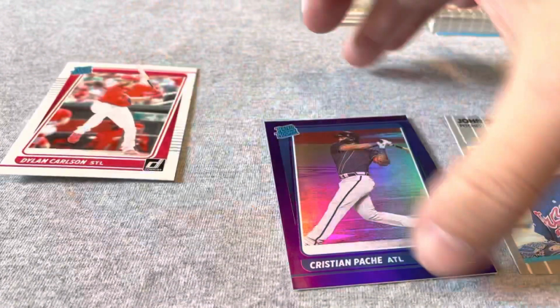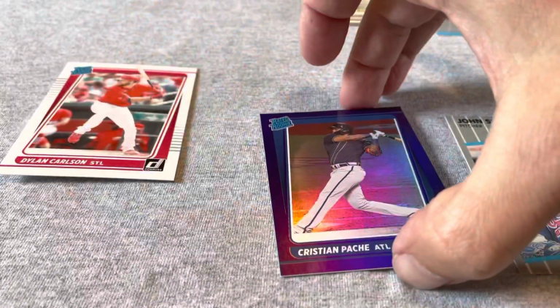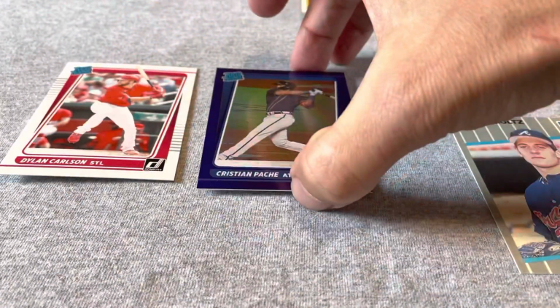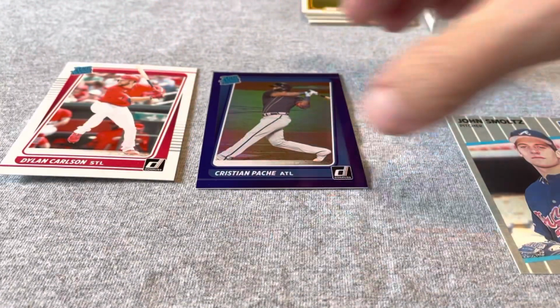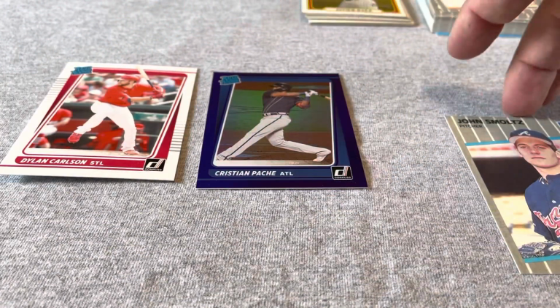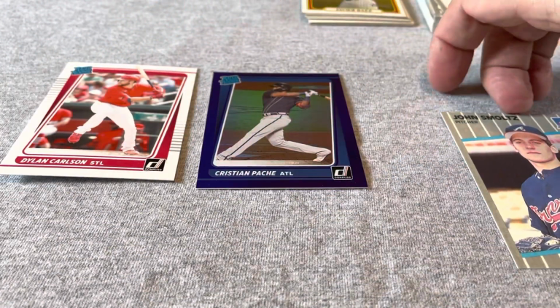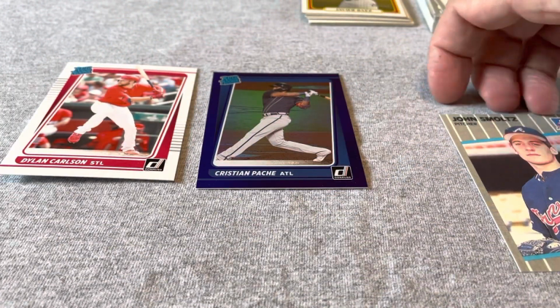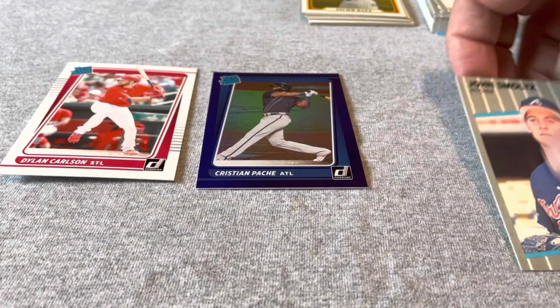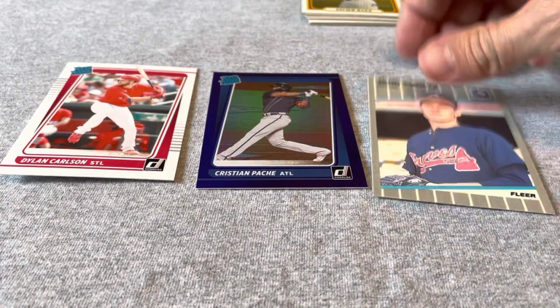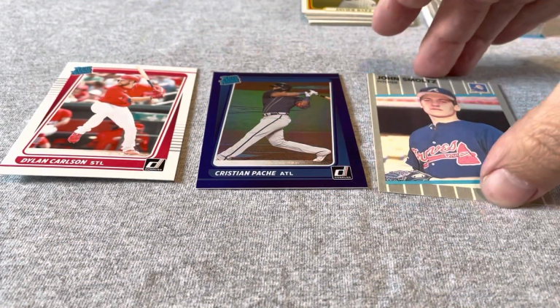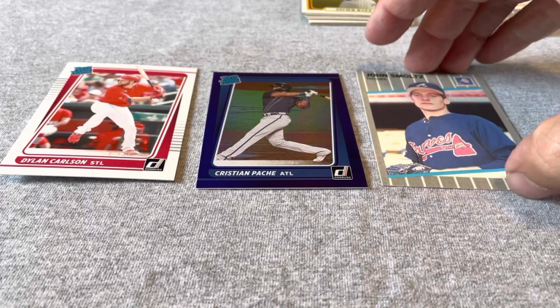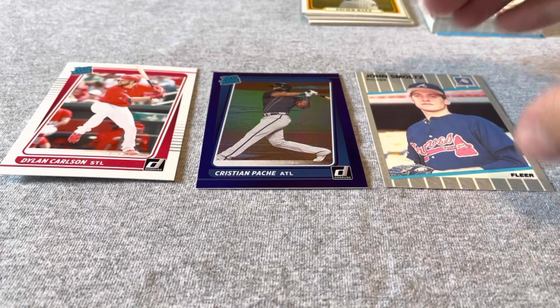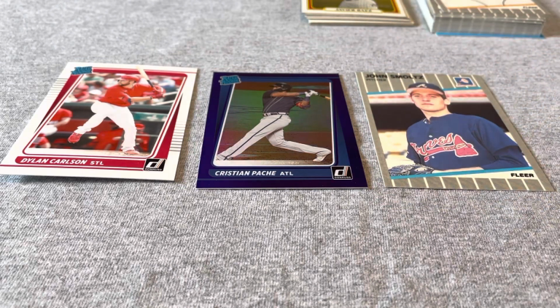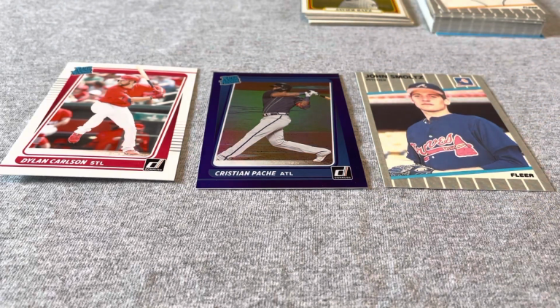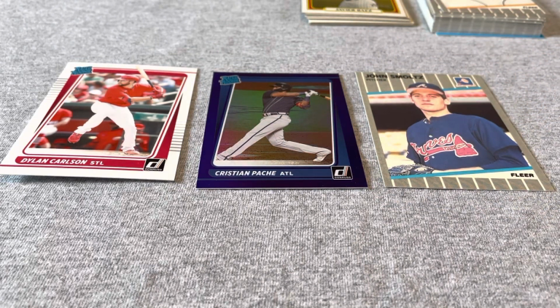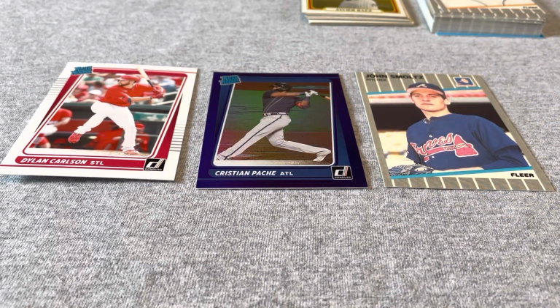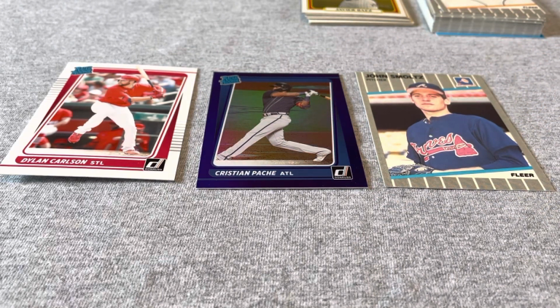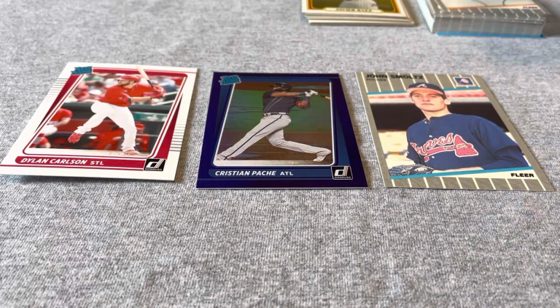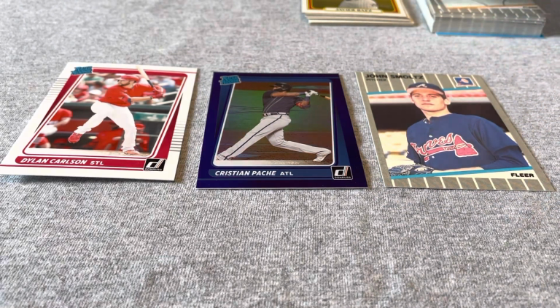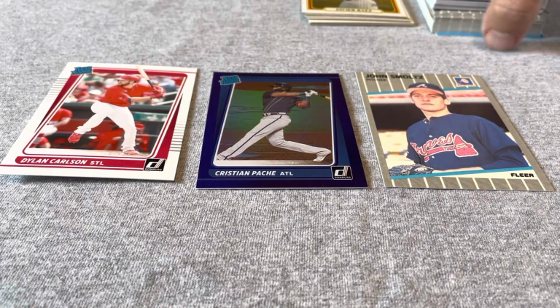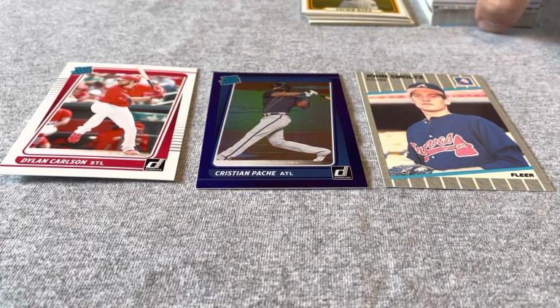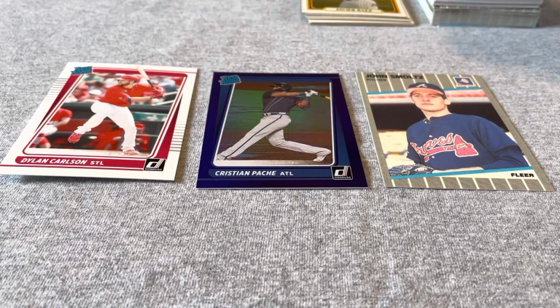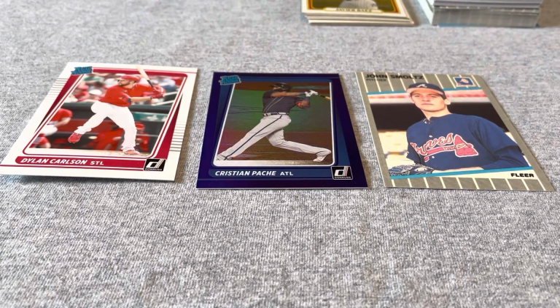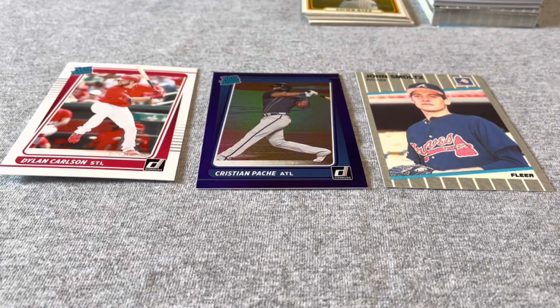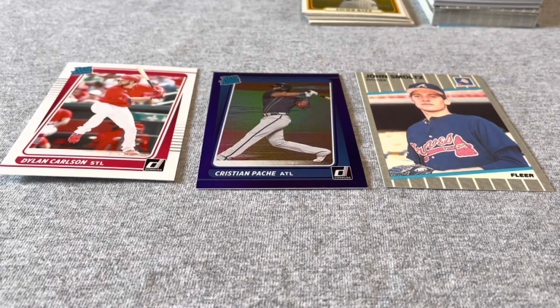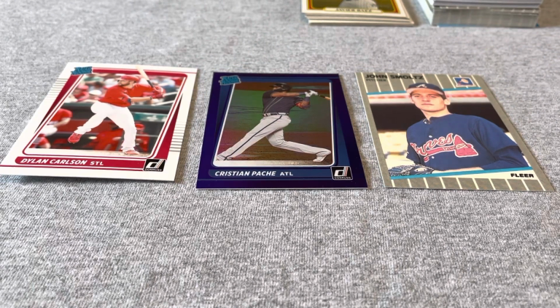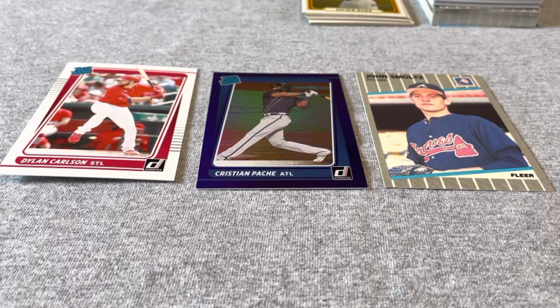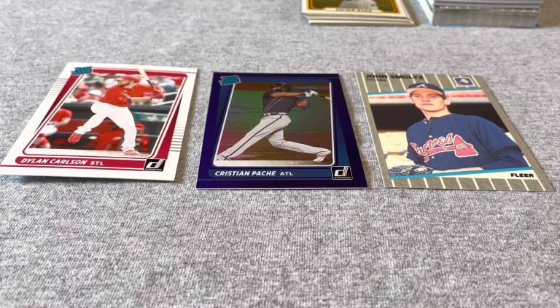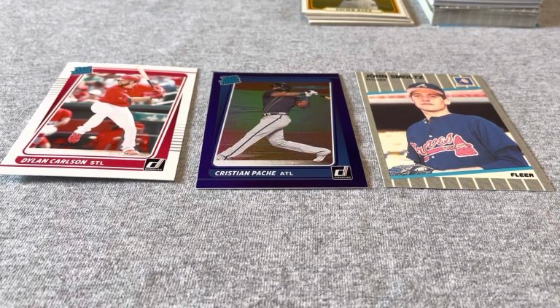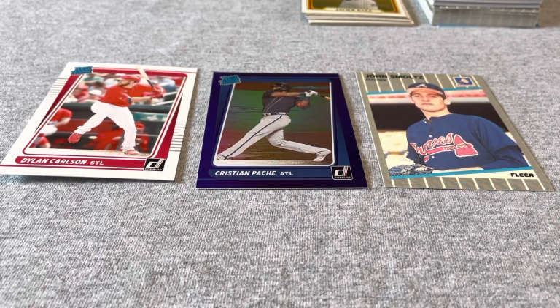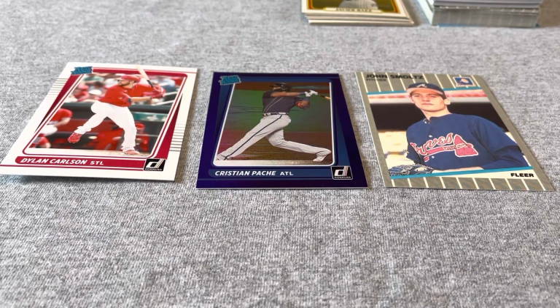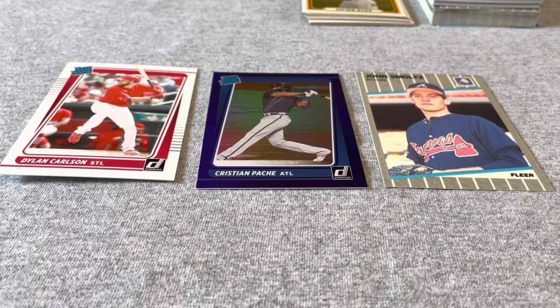And outside of that, the John Smoltz — those three hits of this opening, I would say, justify all of the investment here. And there's a bunch of other stuff. I'm going to be back sometime with something different.